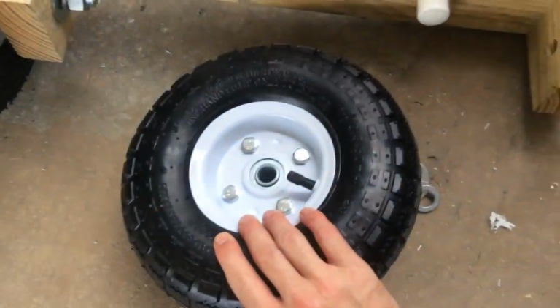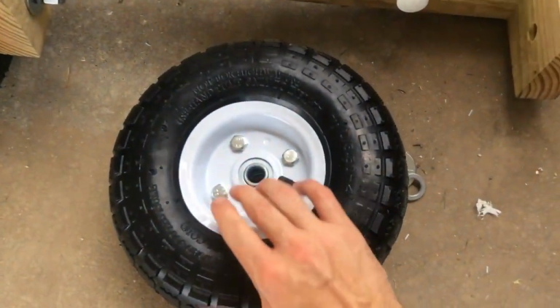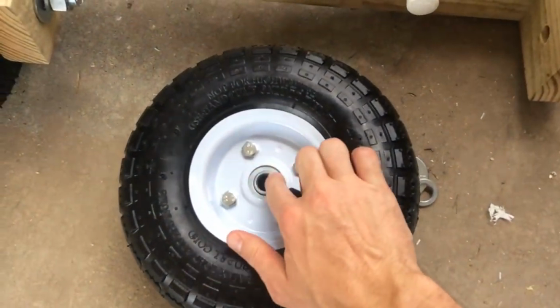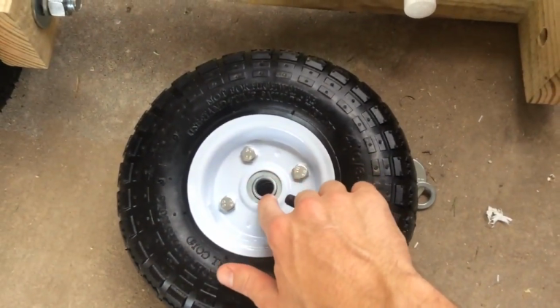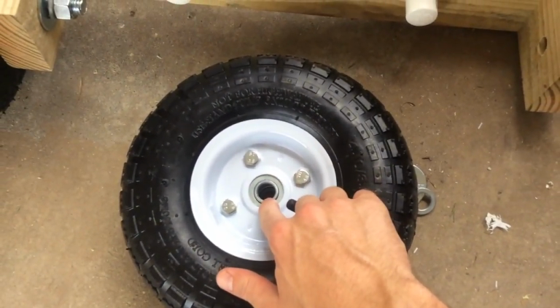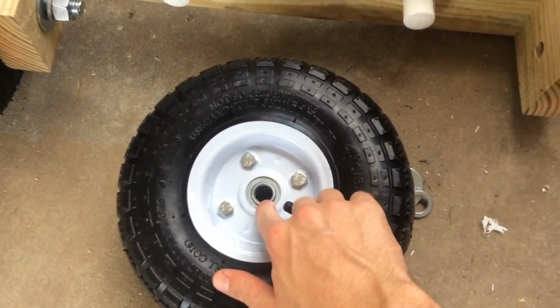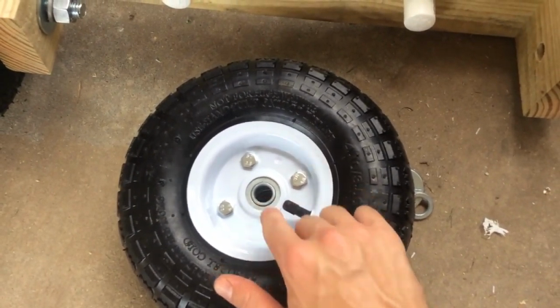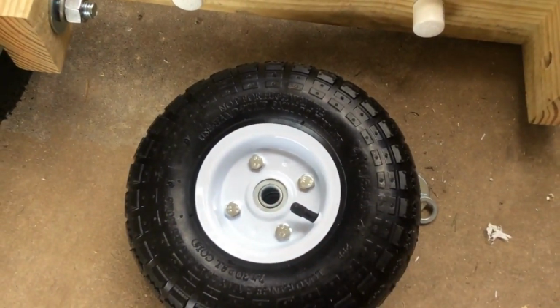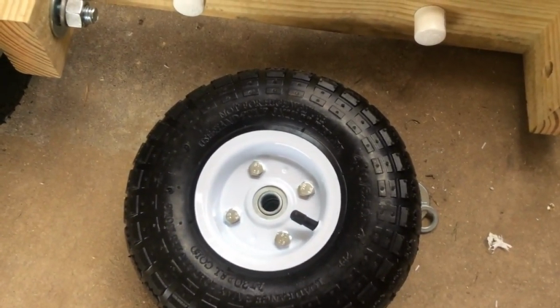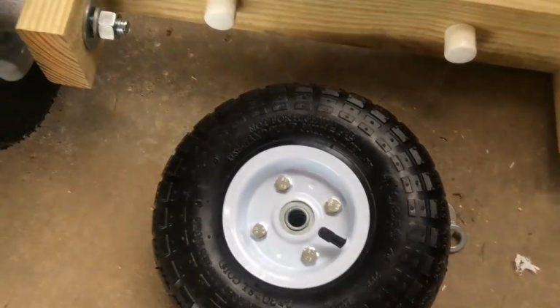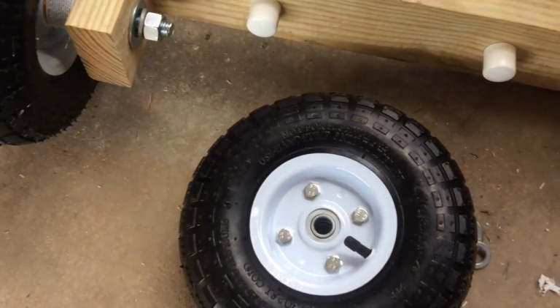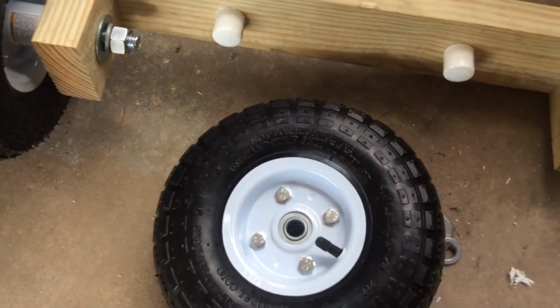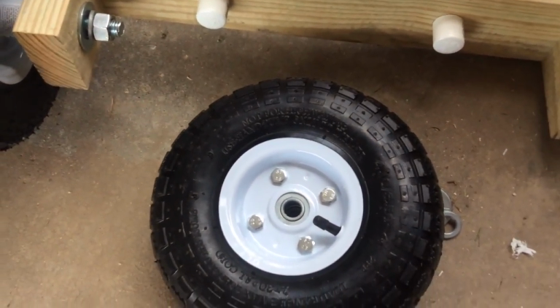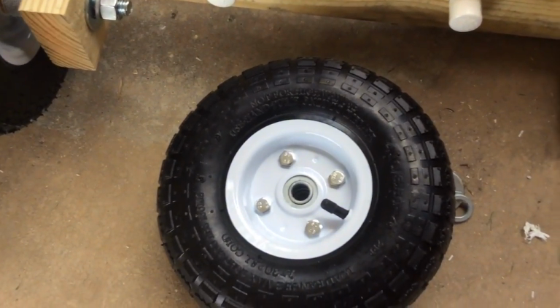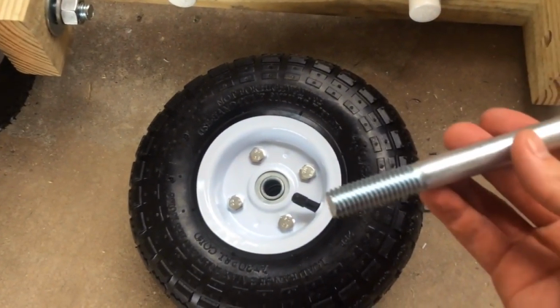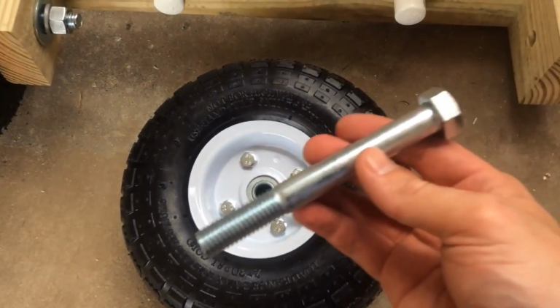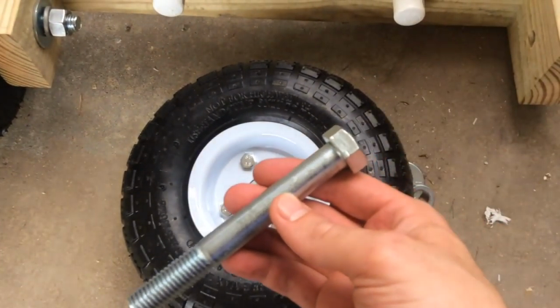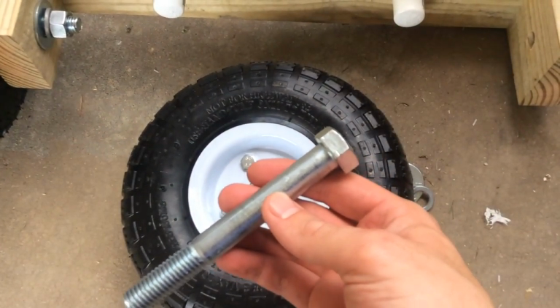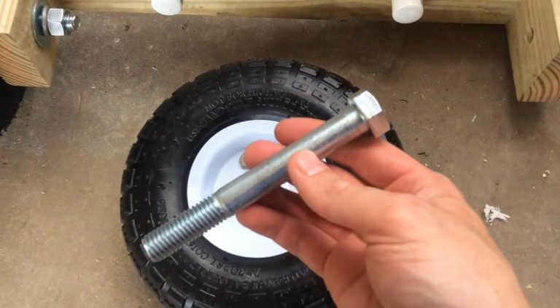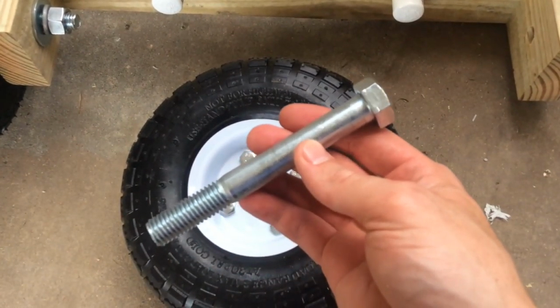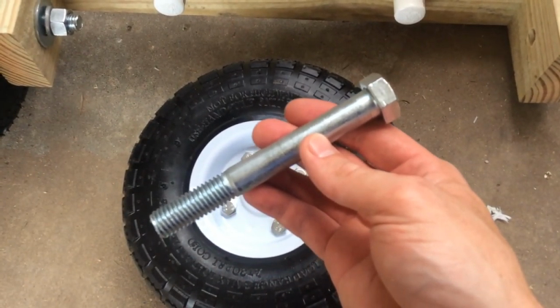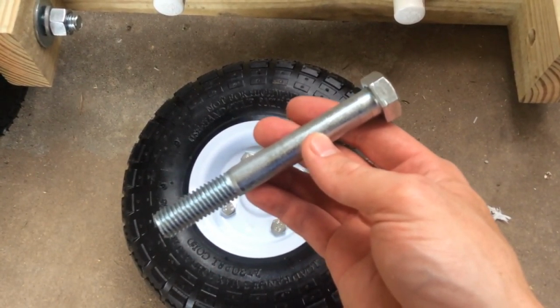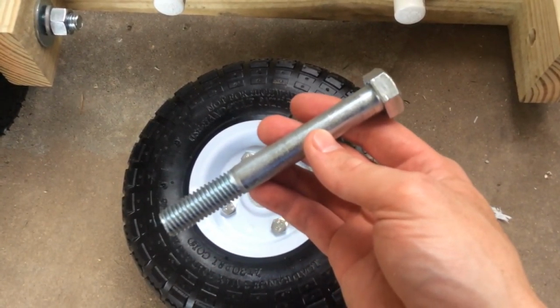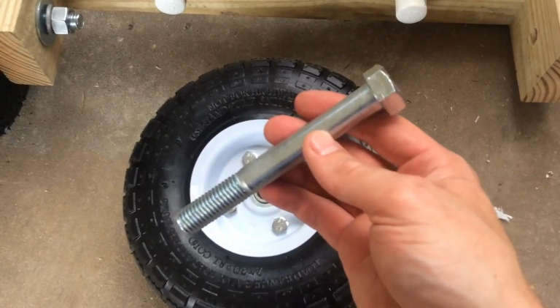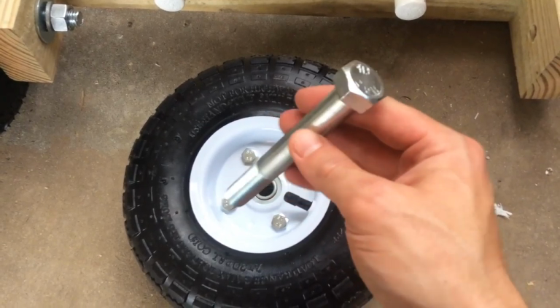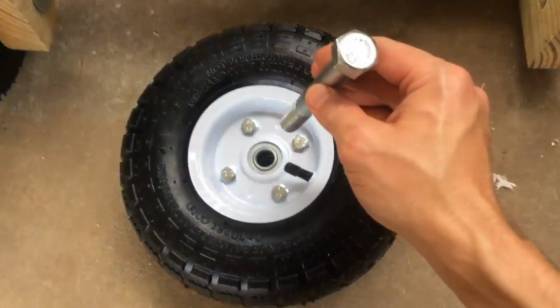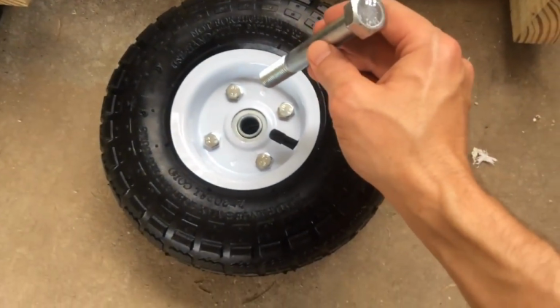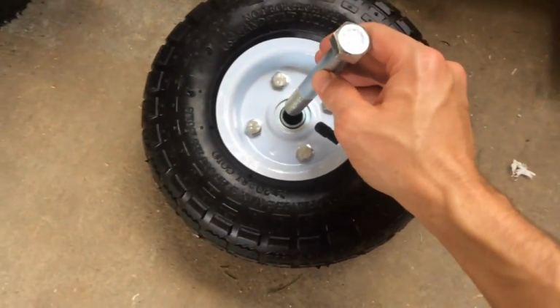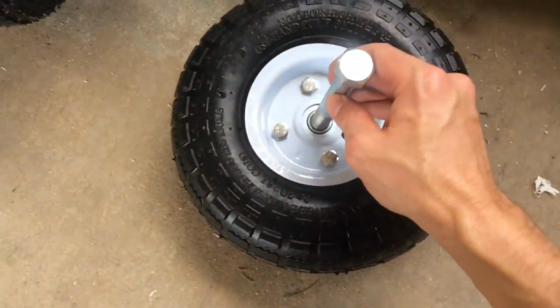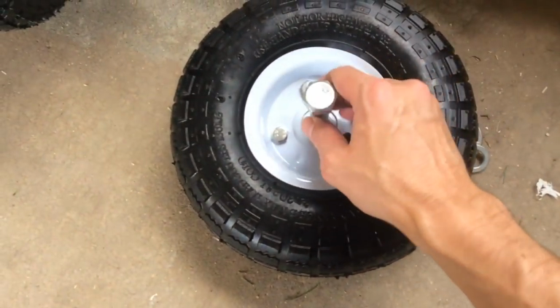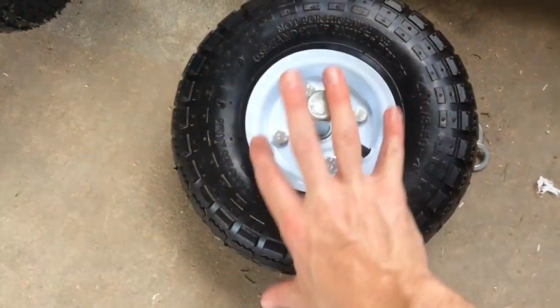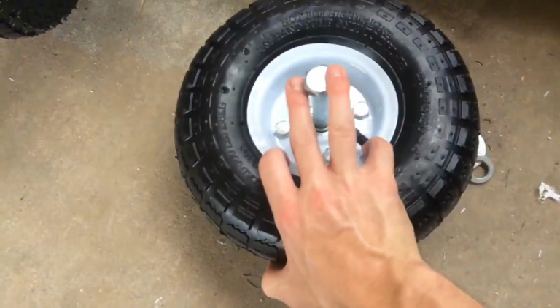Each one of these tires has a 5/8-inch hub. So what I did was I purchased some hardware. I got this 5-inch by 5/8-inch hex bolt, and it slipped through the hub just like that.